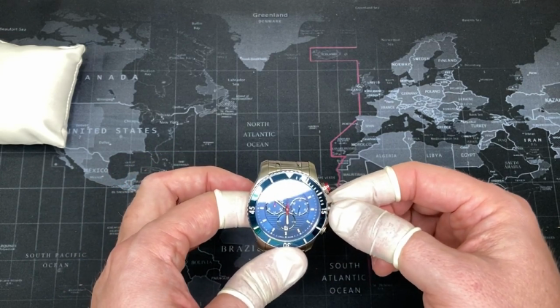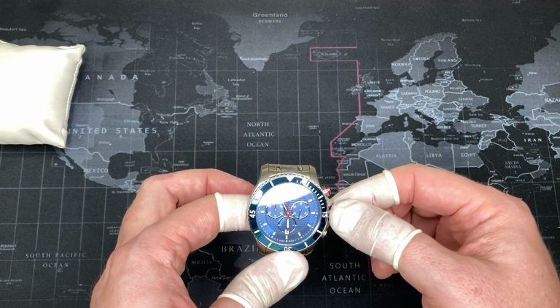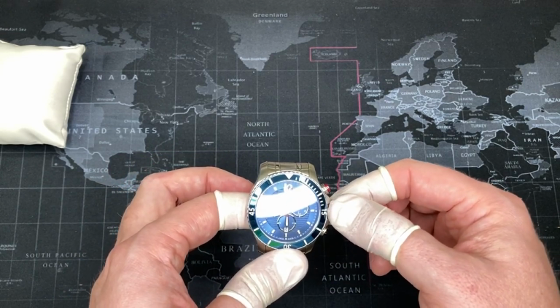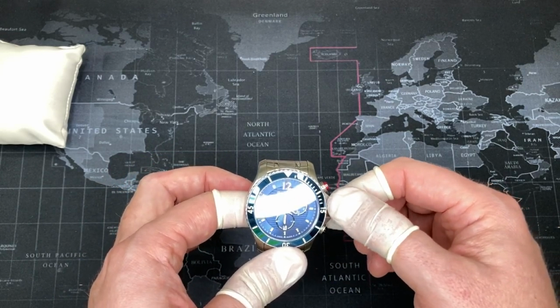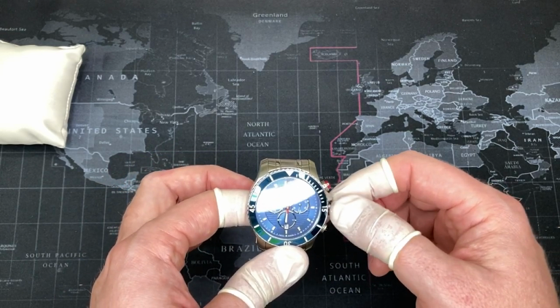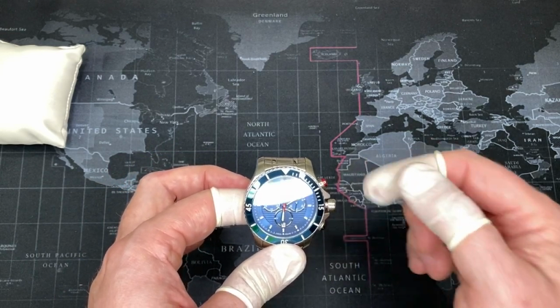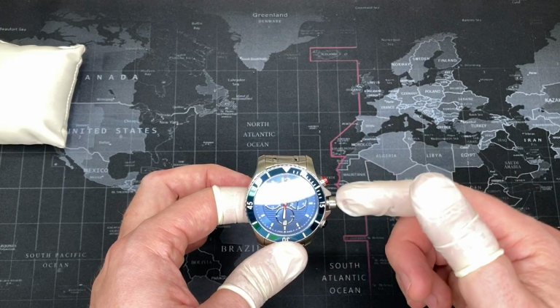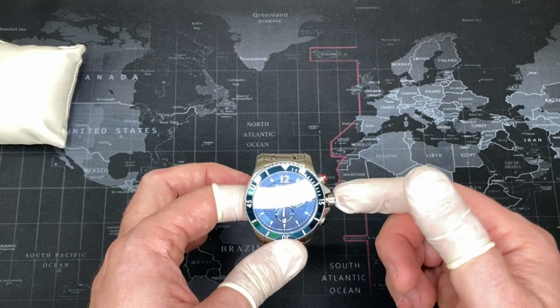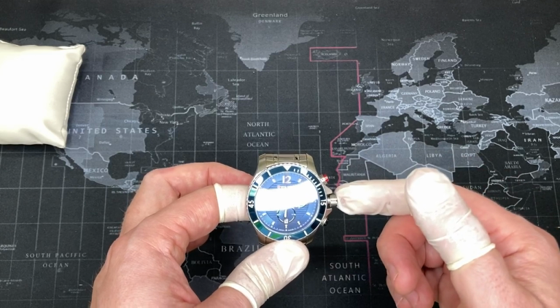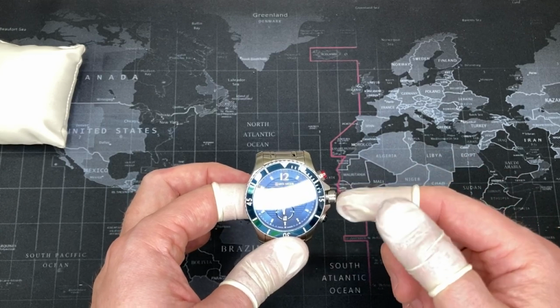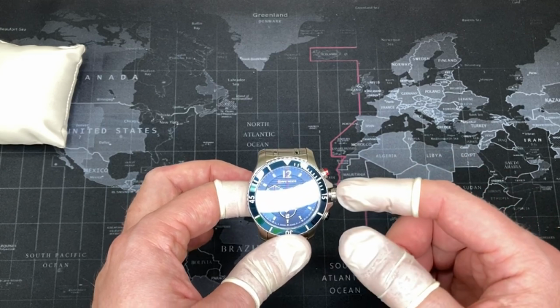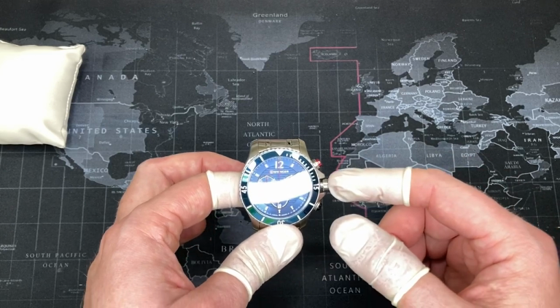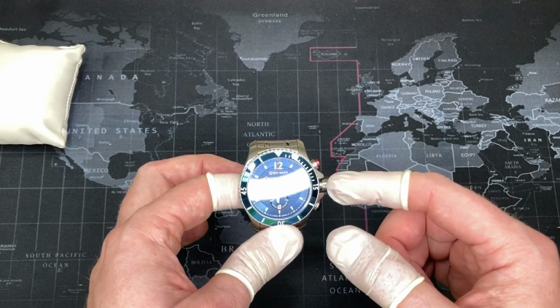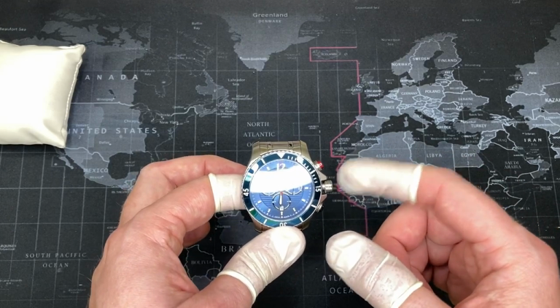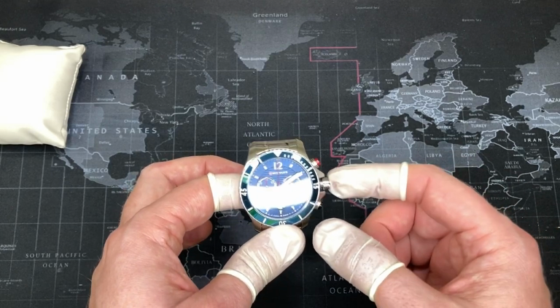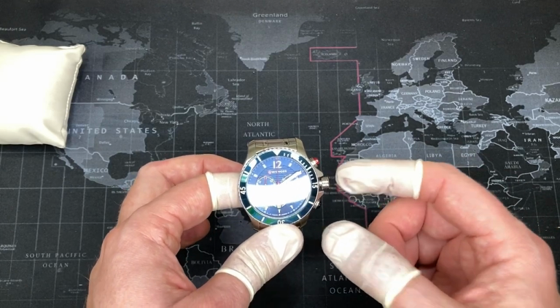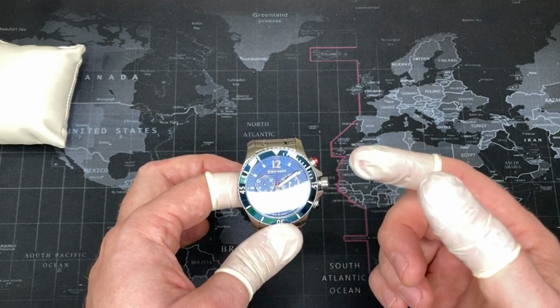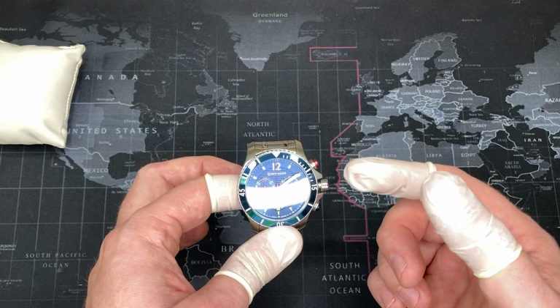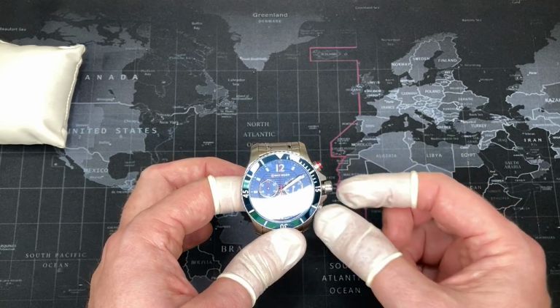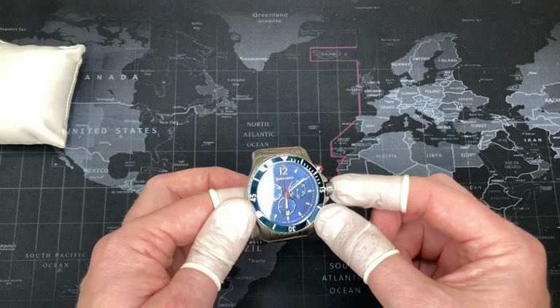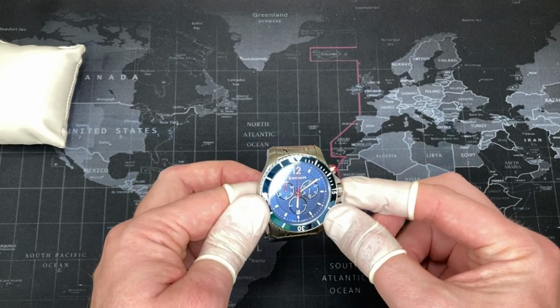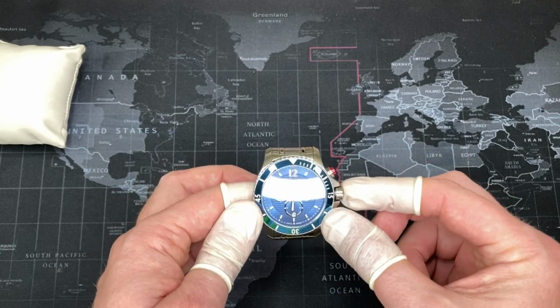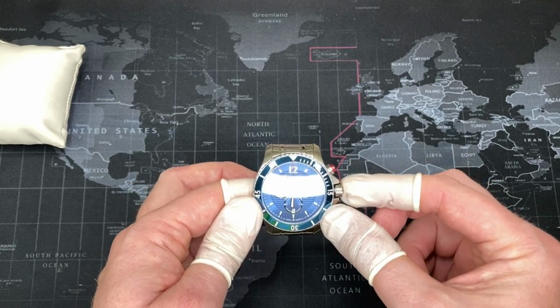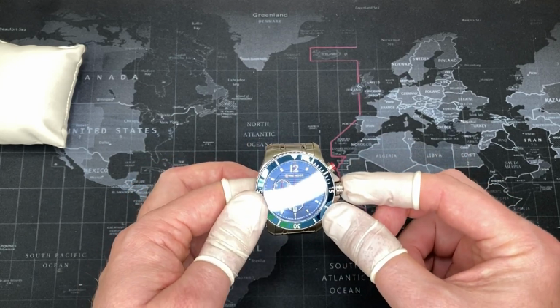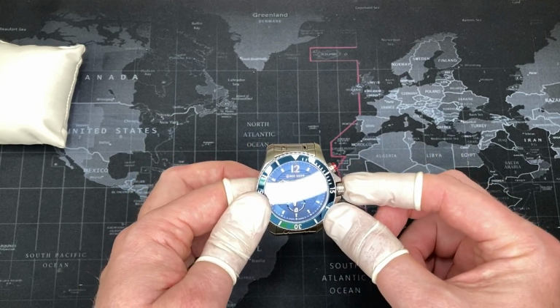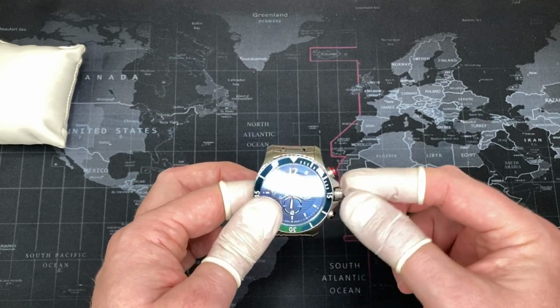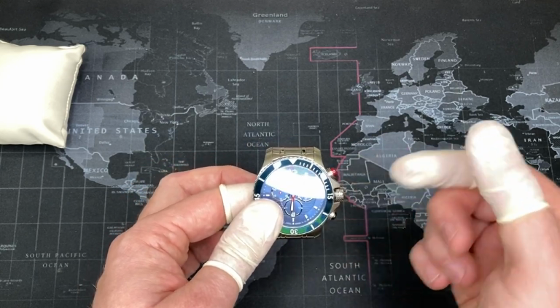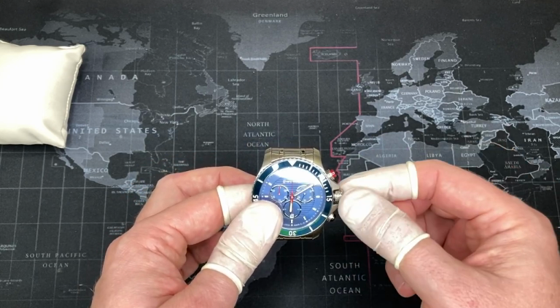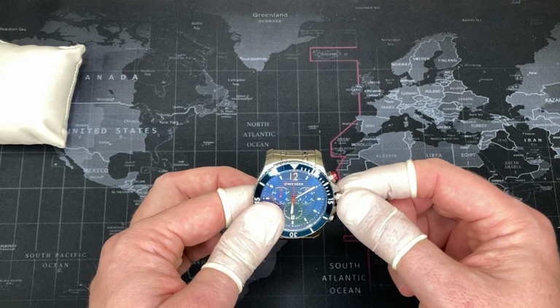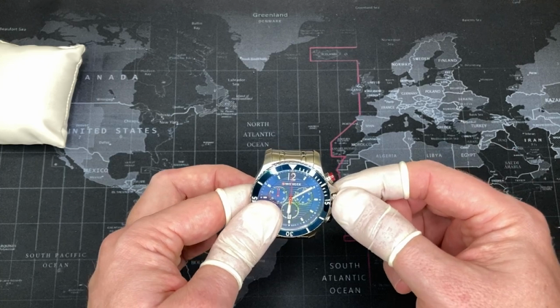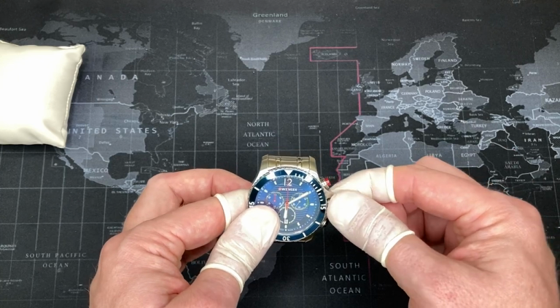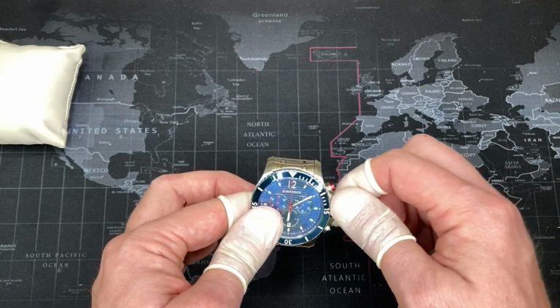Pulling the crown out resets the chronograph, as I just demonstrated. The hacking feature I mentioned from the movement means that right now it's not moving, but when I push the crown back in, it starts again. When you pull it out to the full position, it stops running.